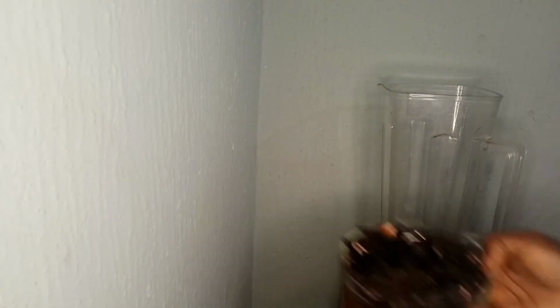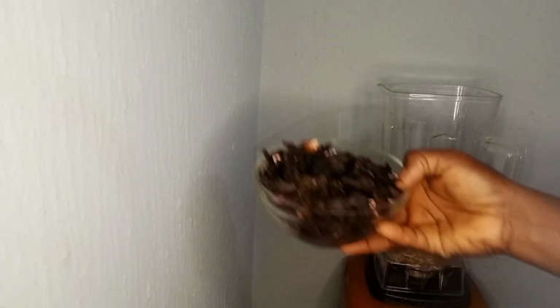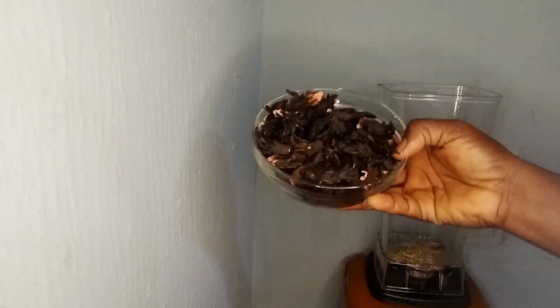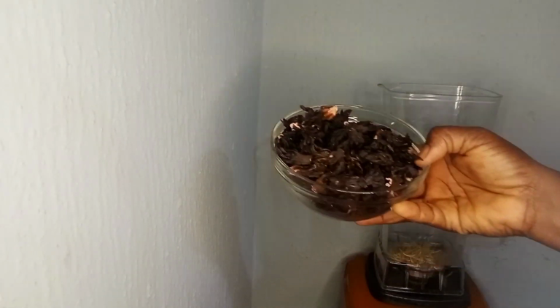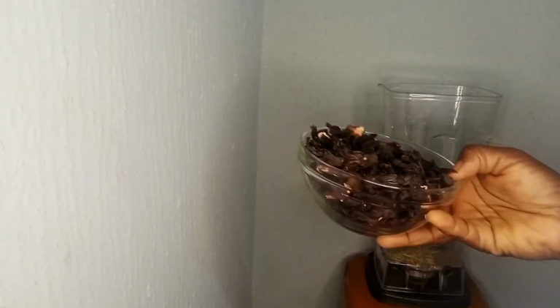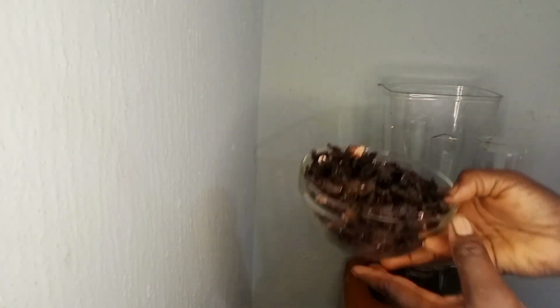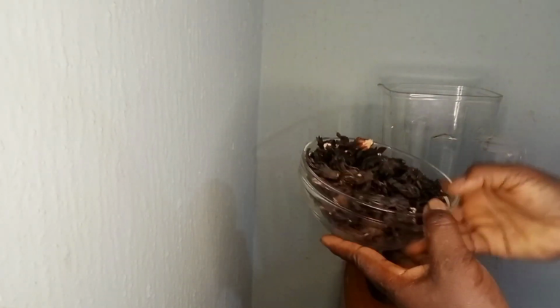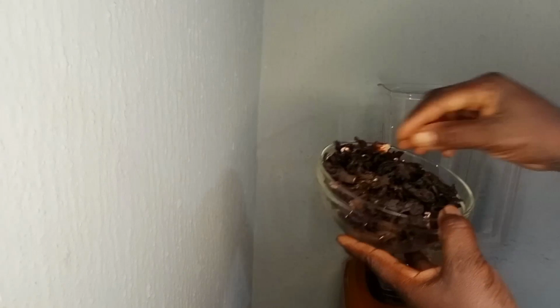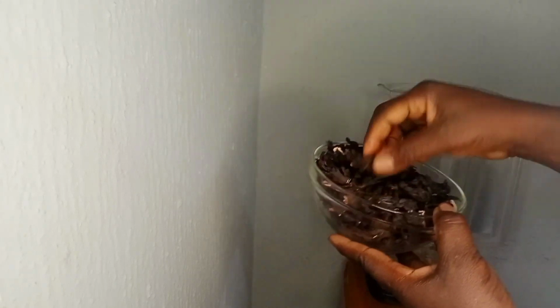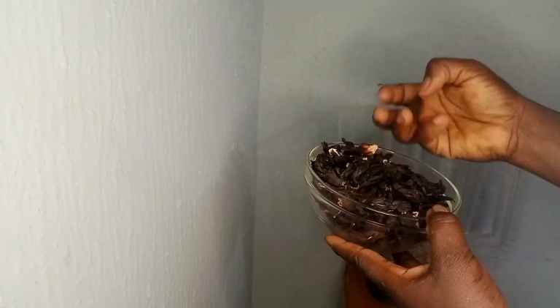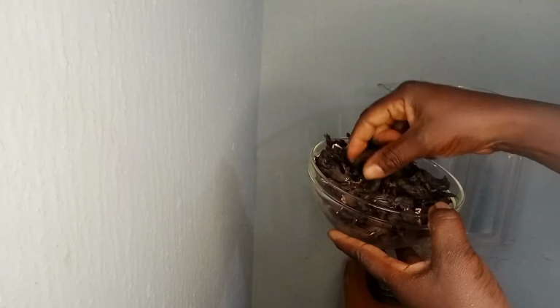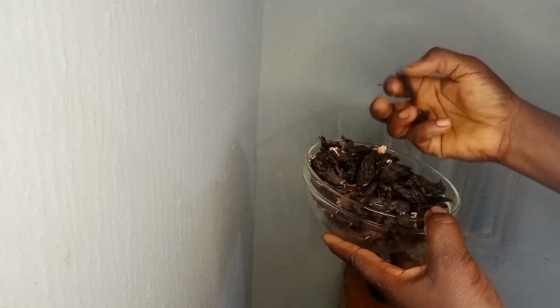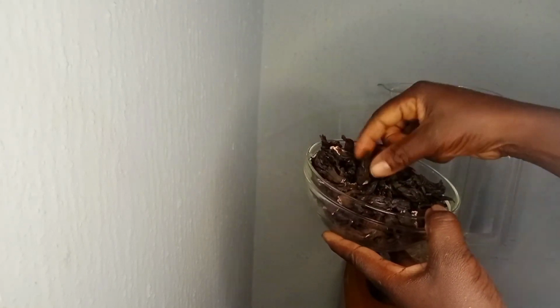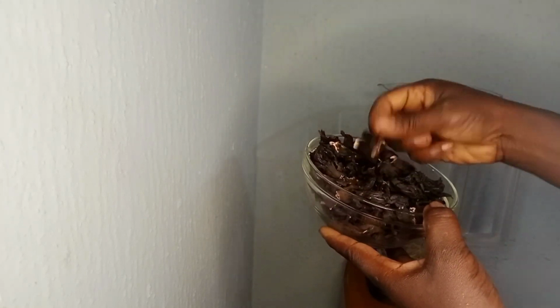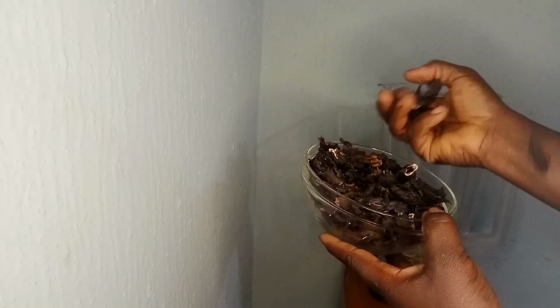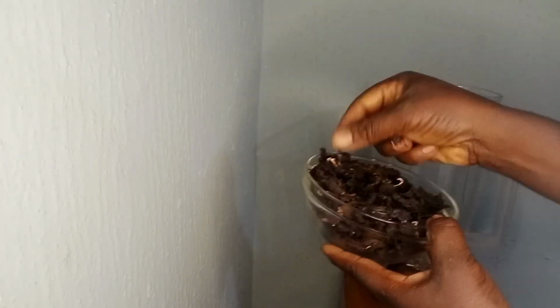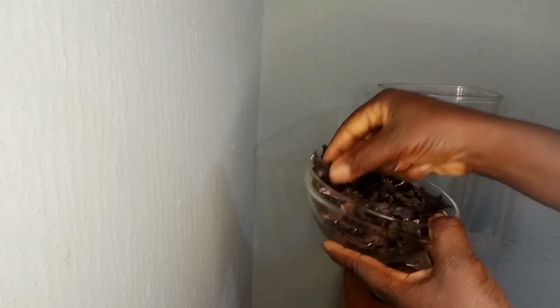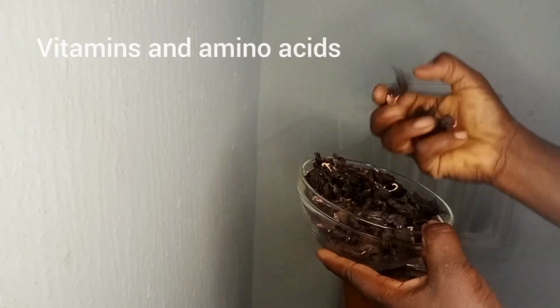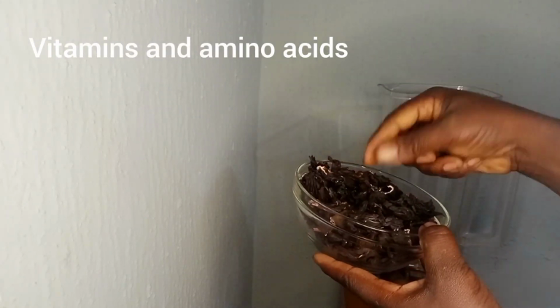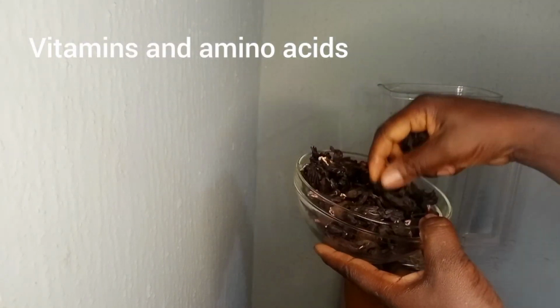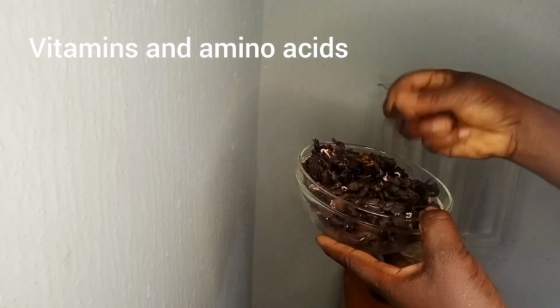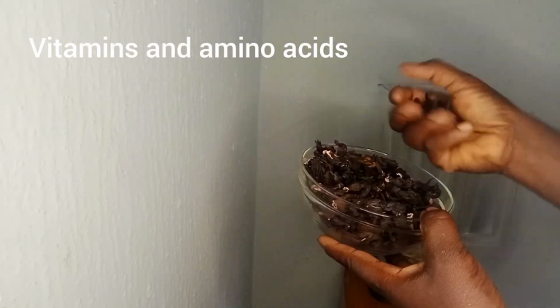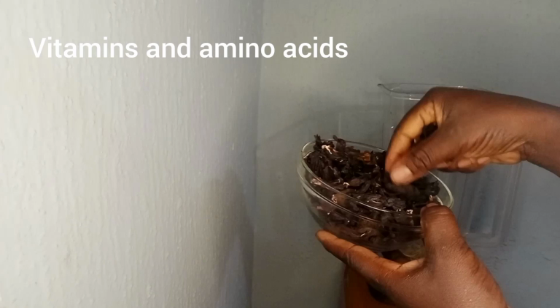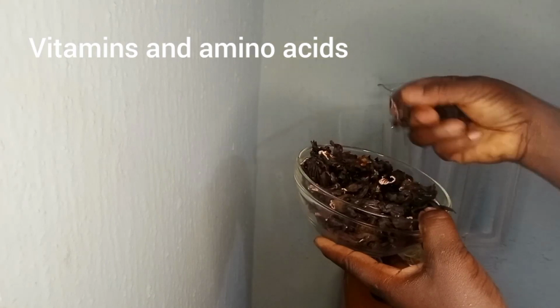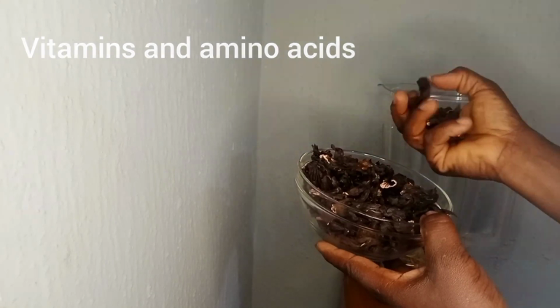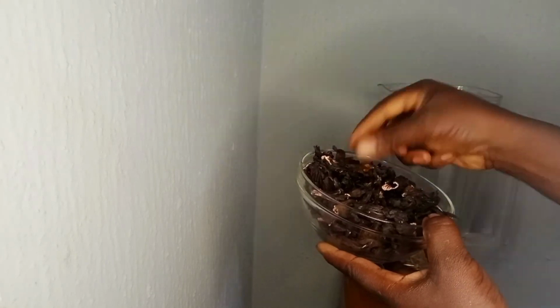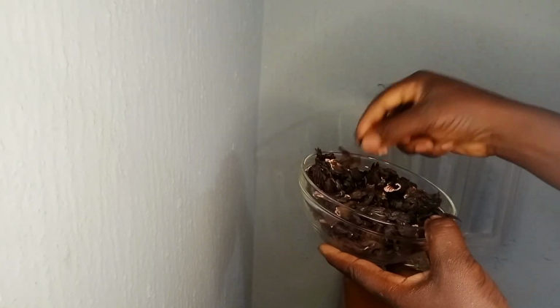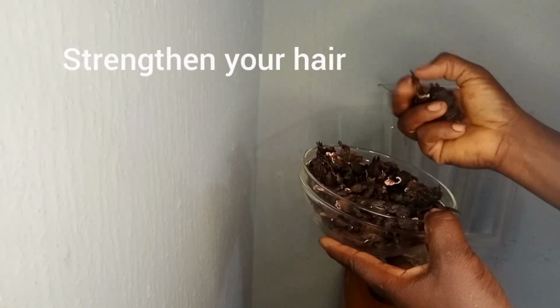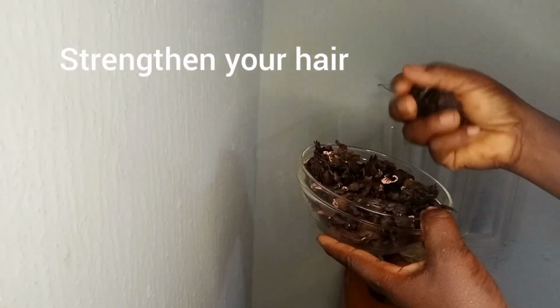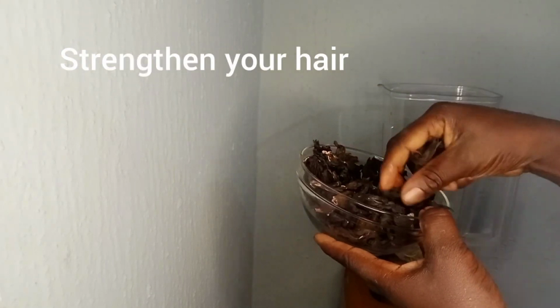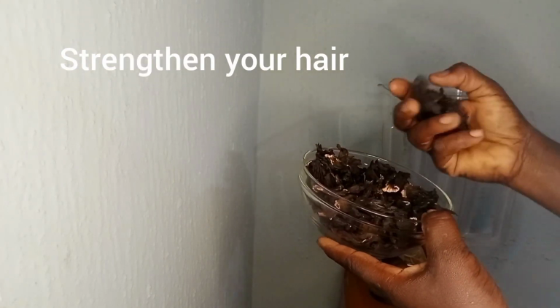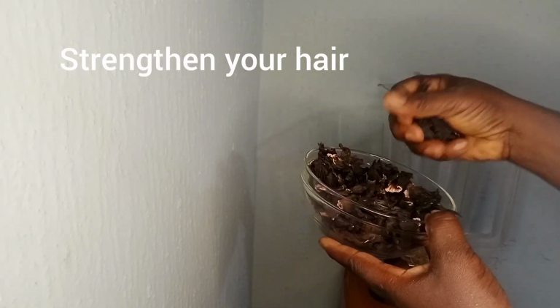First things first, why hibiscus and rosemary? Well, hibiscus is packed with vitamins and amino acids that strengthen your hair, reduce hair fall and leave it silky smooth.